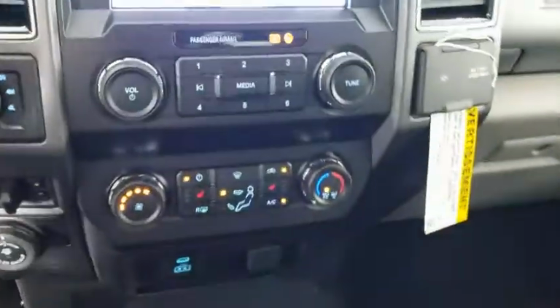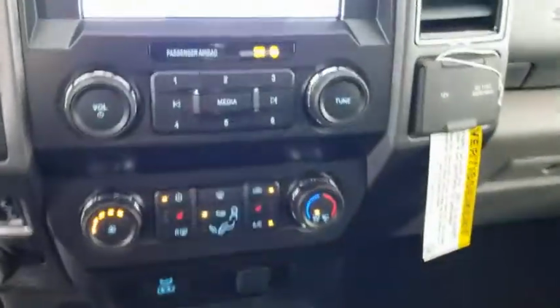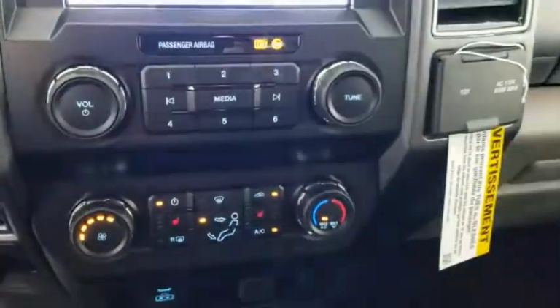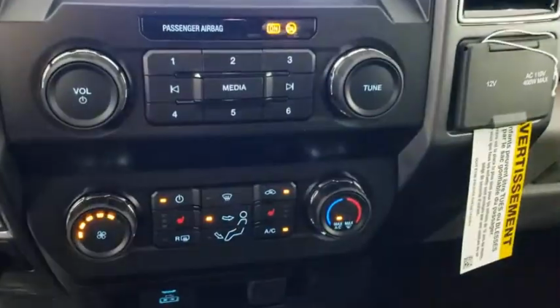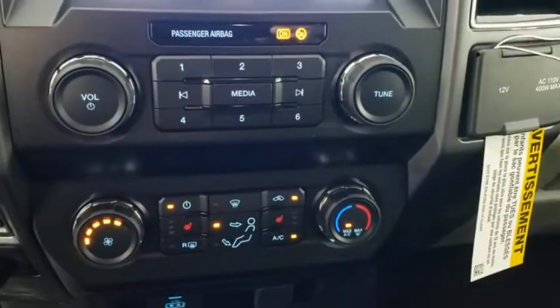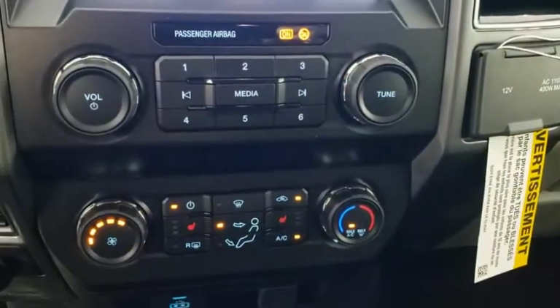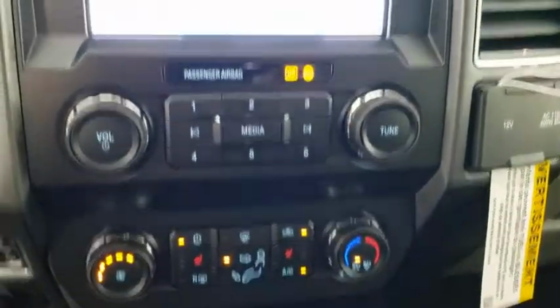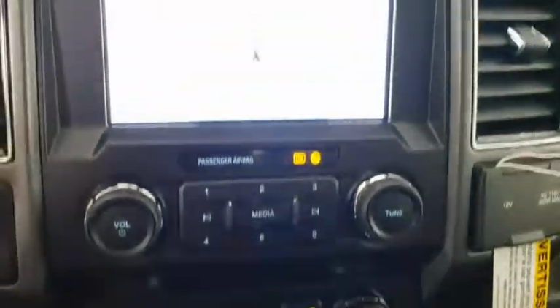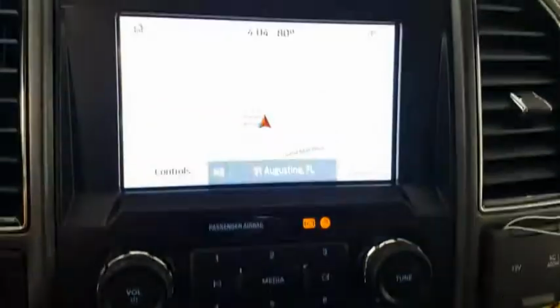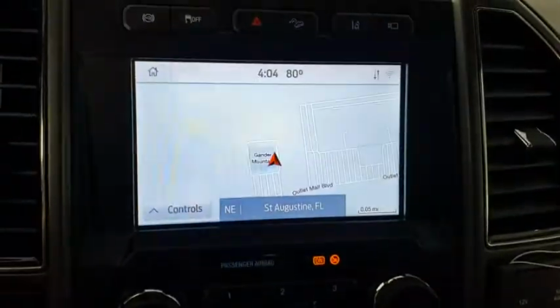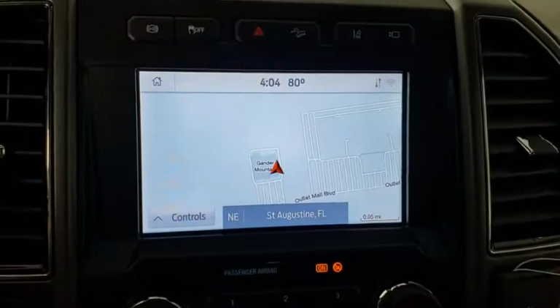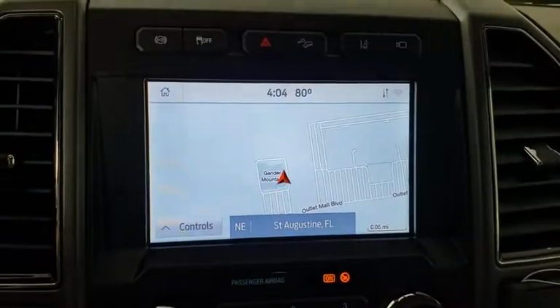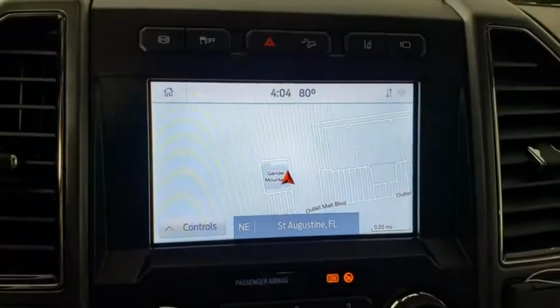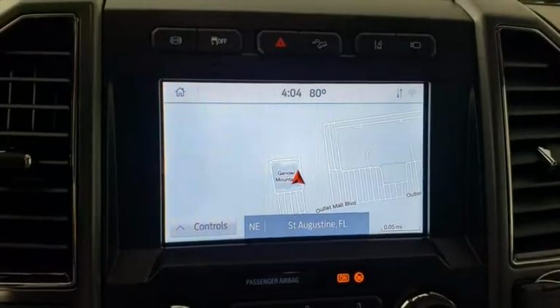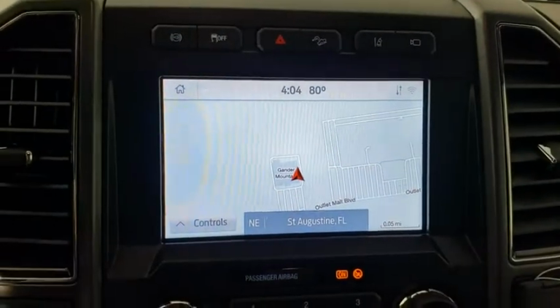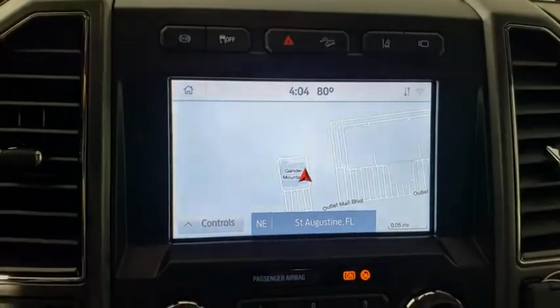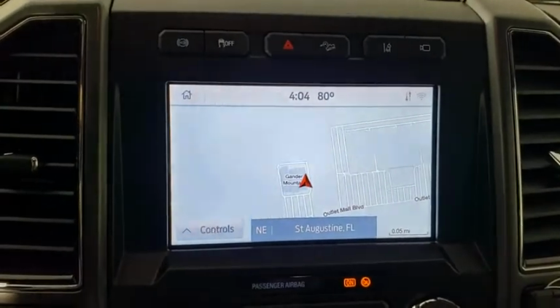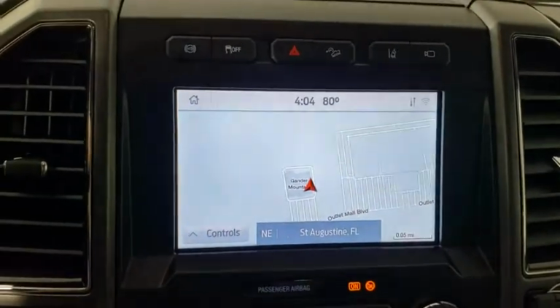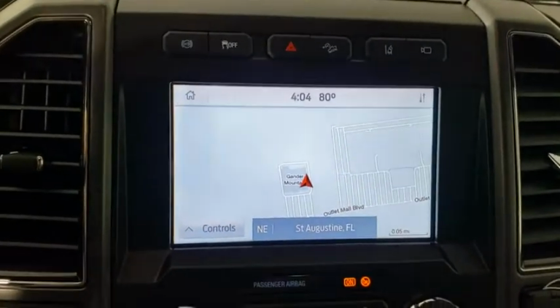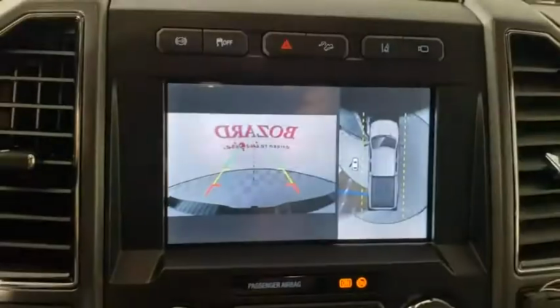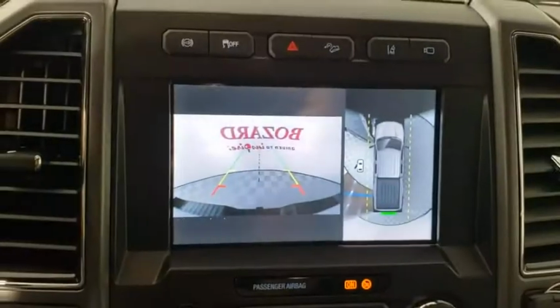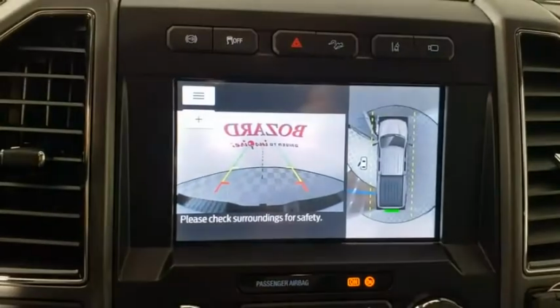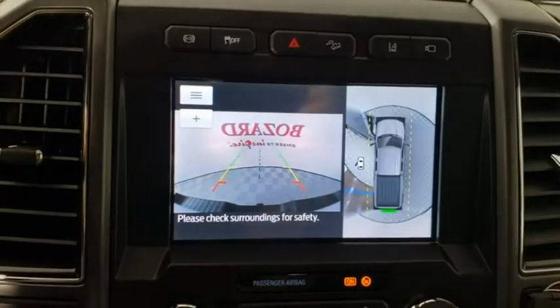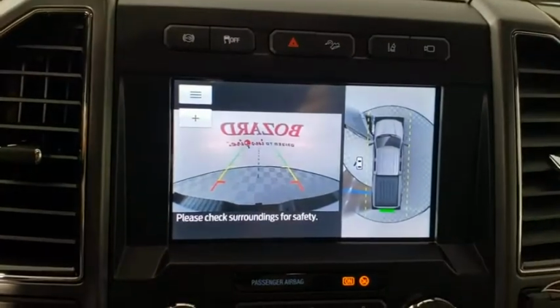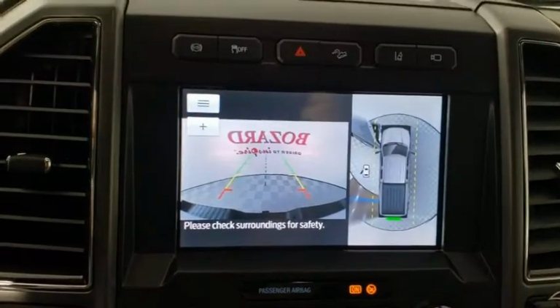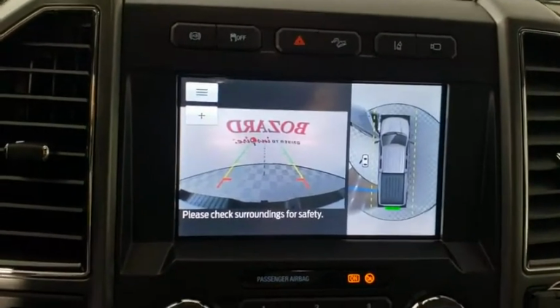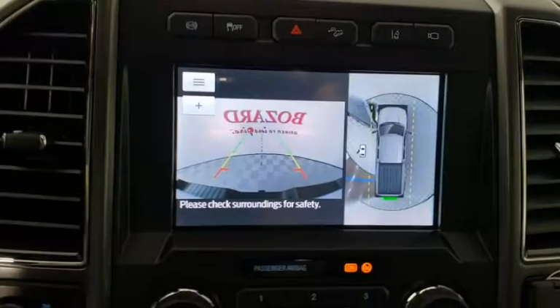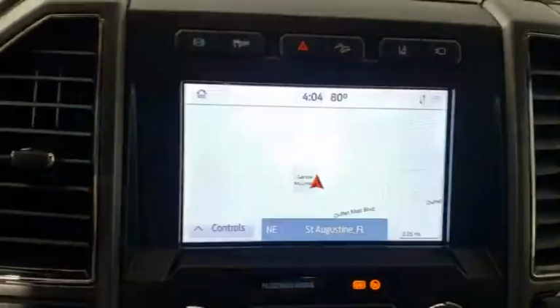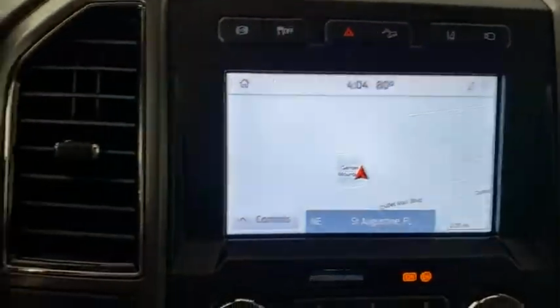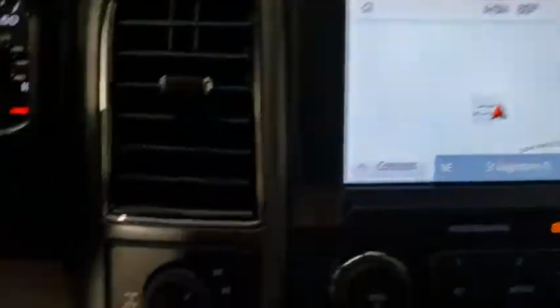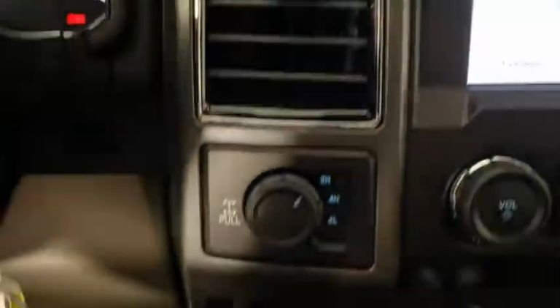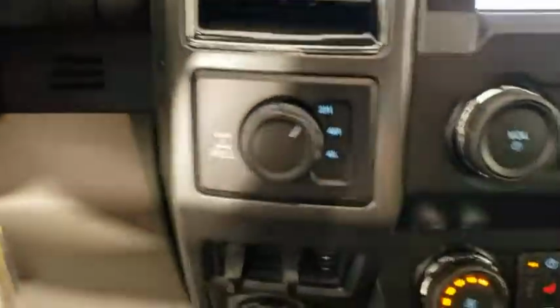Power windows, security system, trip computer, compass, remote keyless entry, panic alarm, overhead console, tachometer, brake assist.